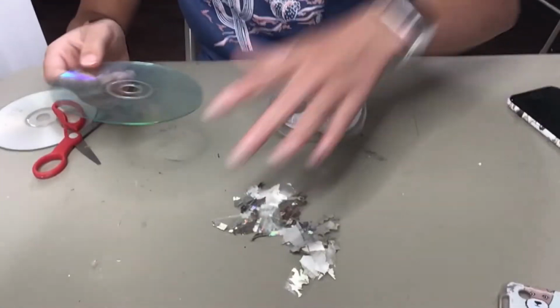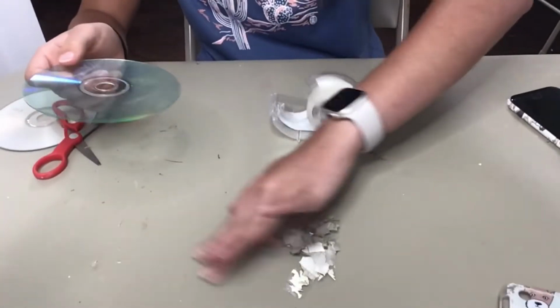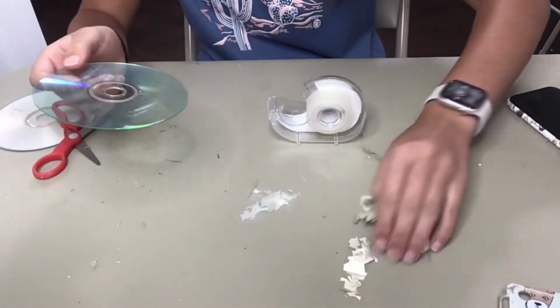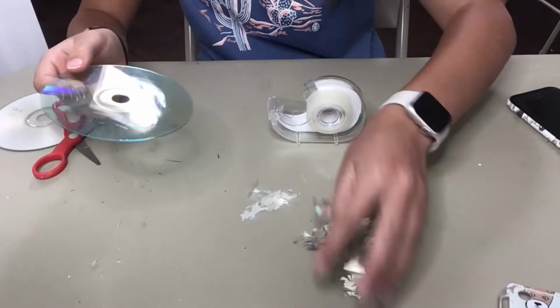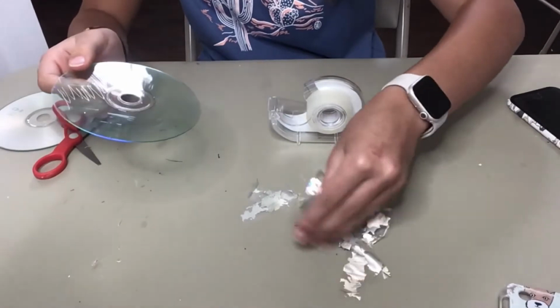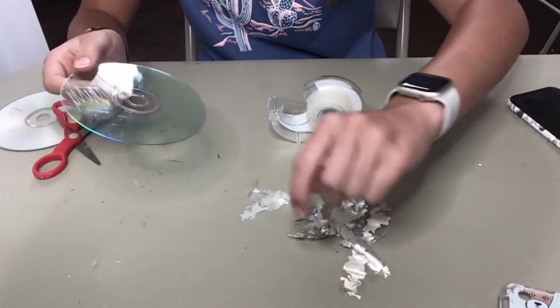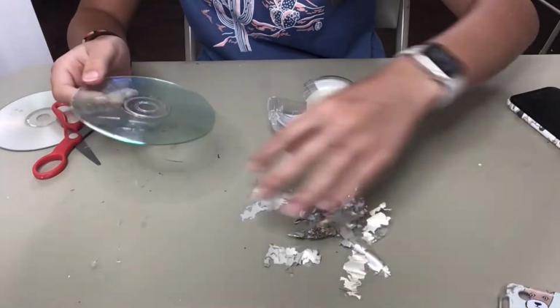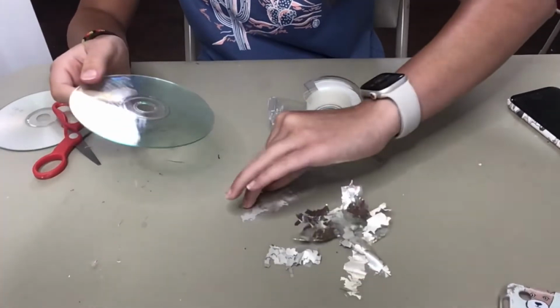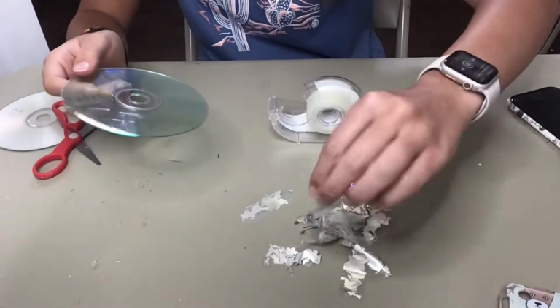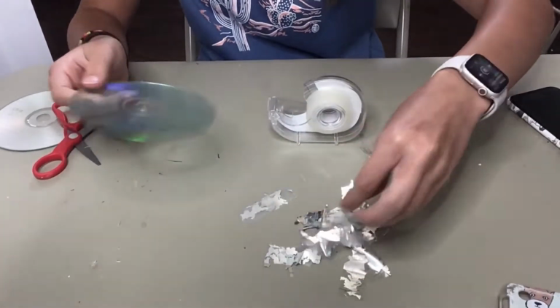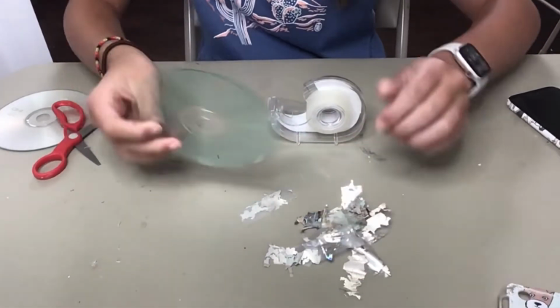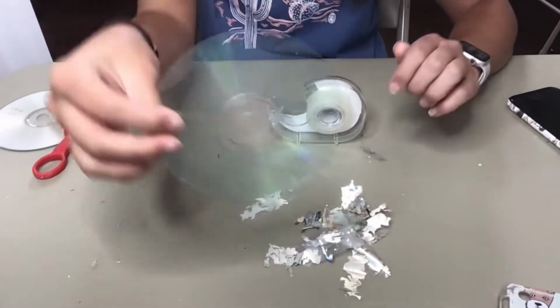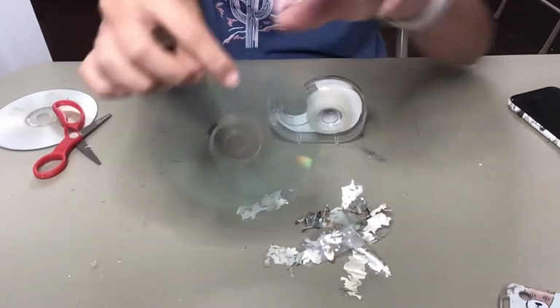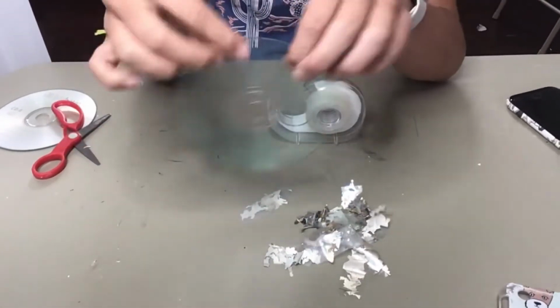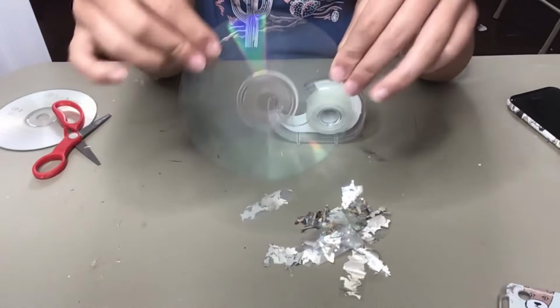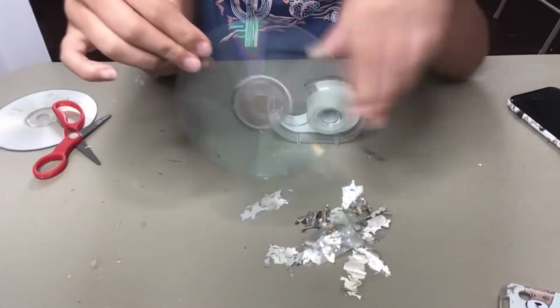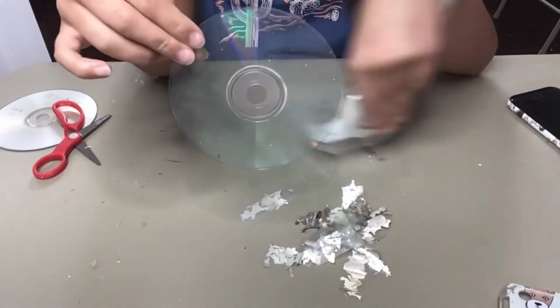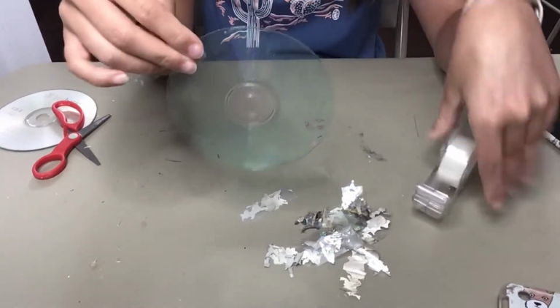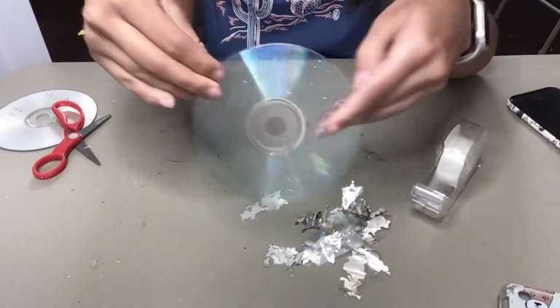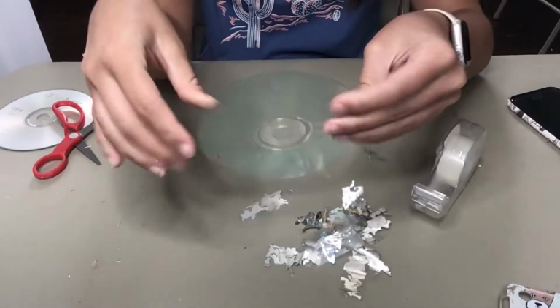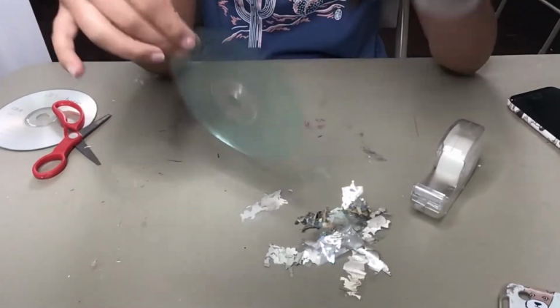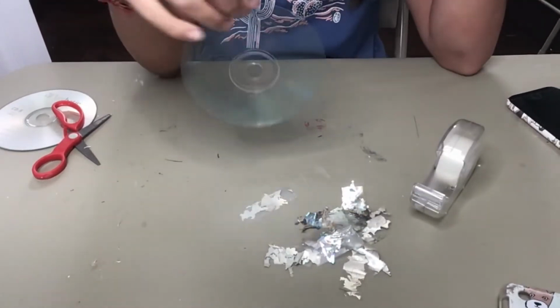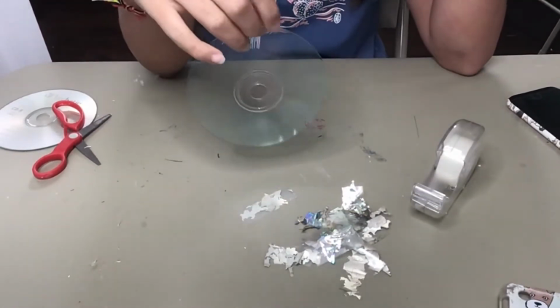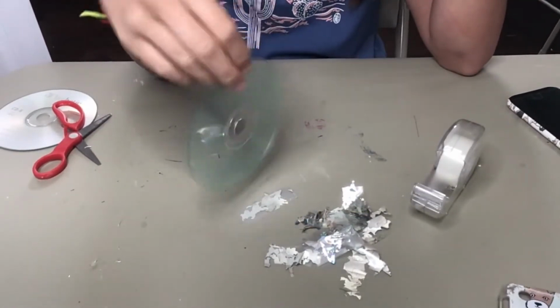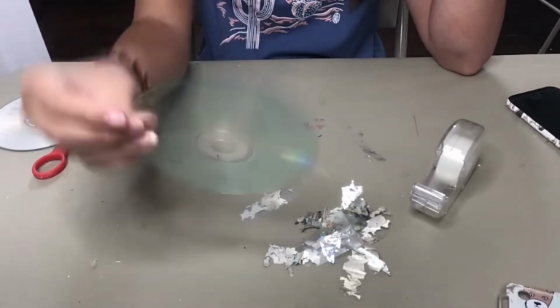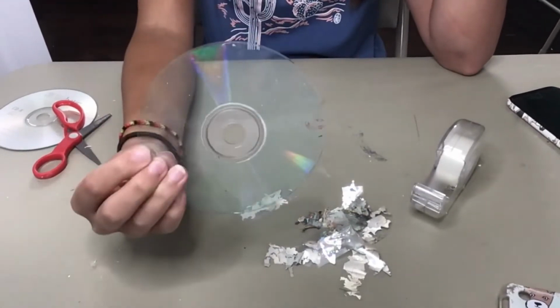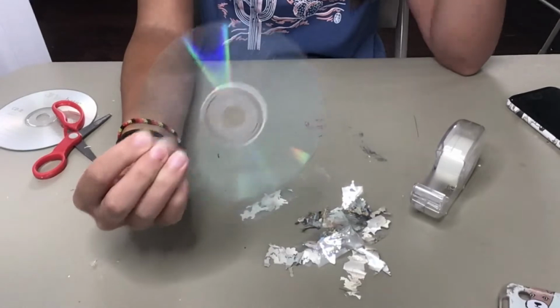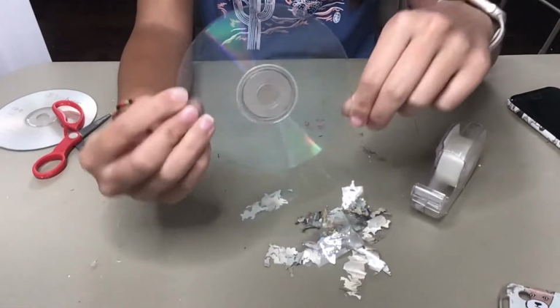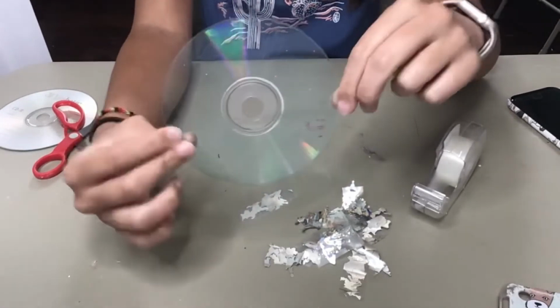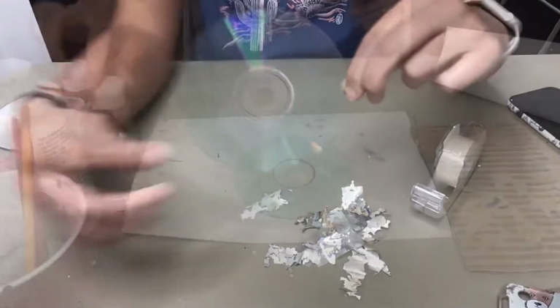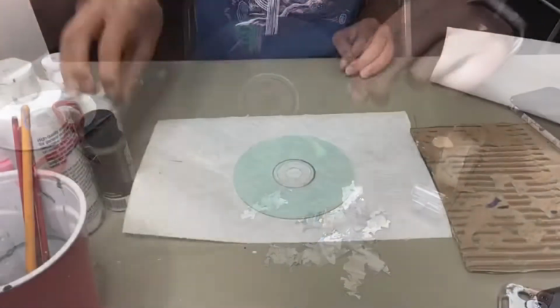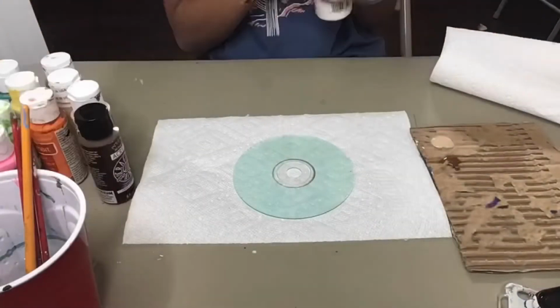I just finished, and now I have myself a clear CD. So now all we have left to do is paint it. So let's go ahead and paint our CD.